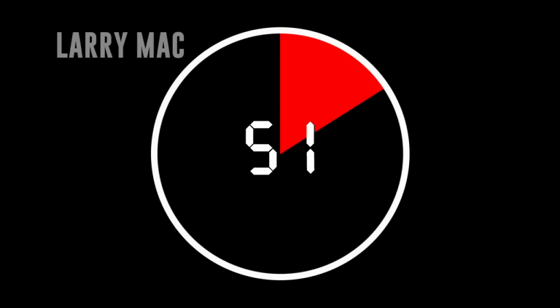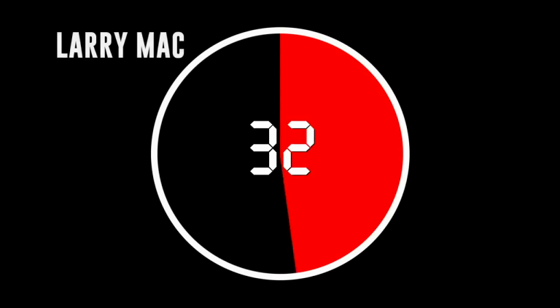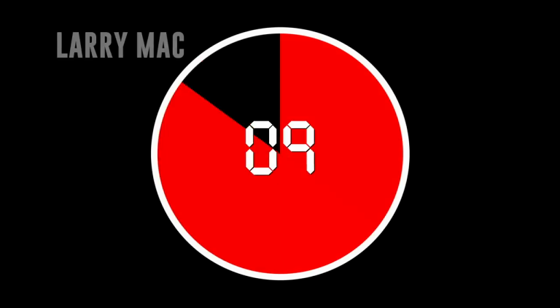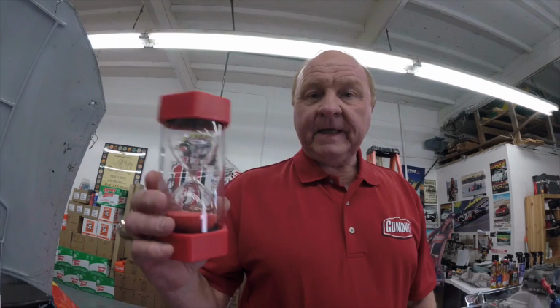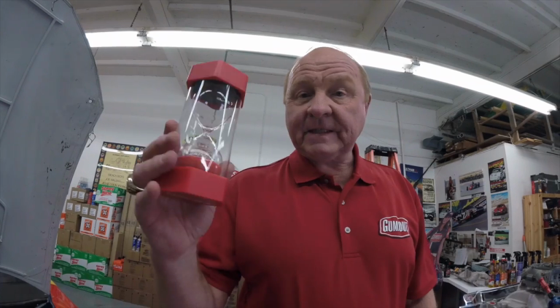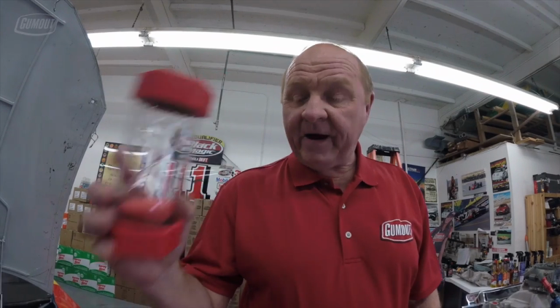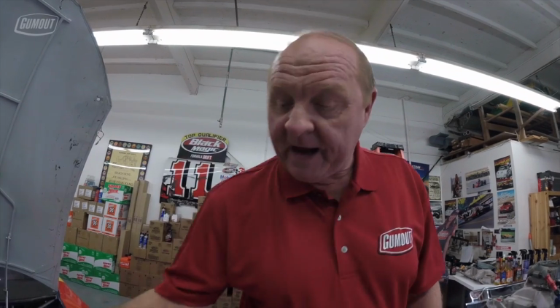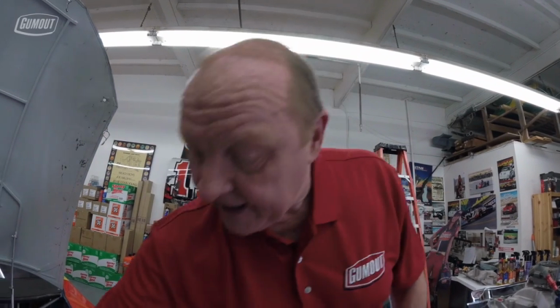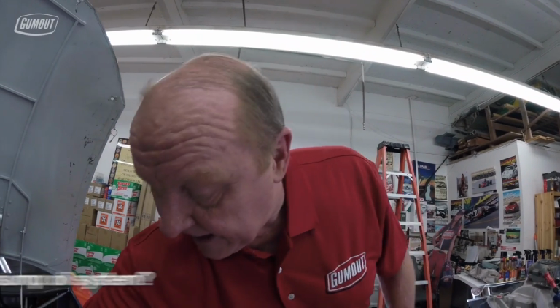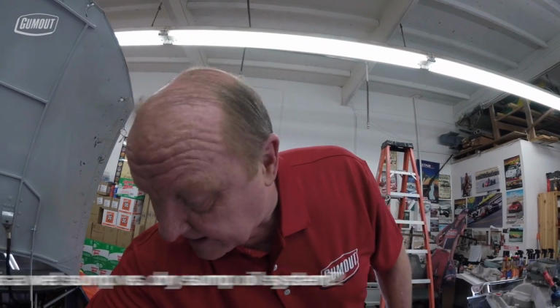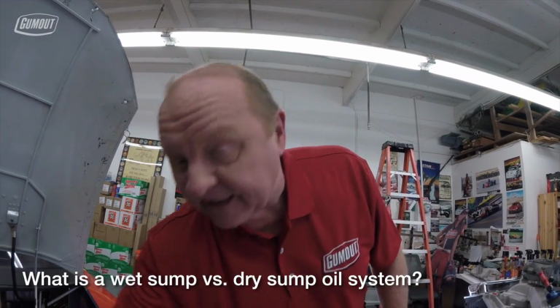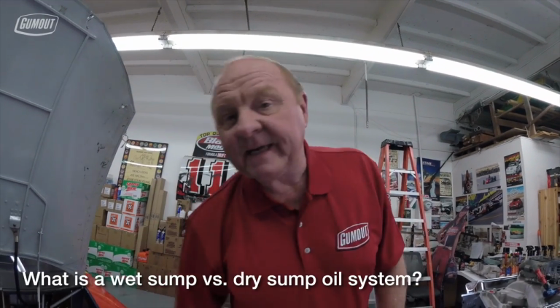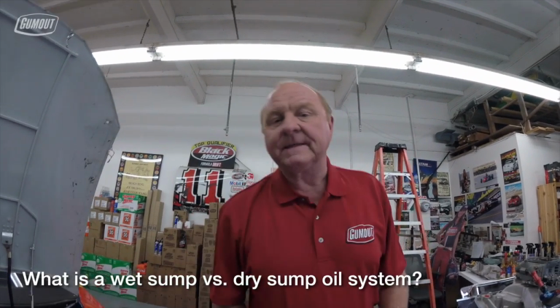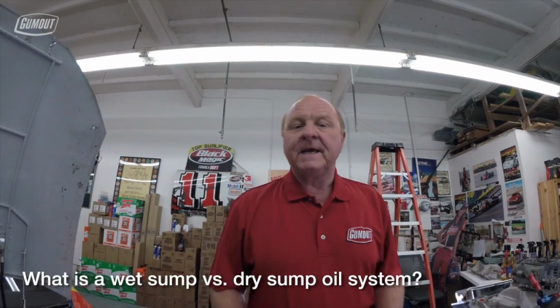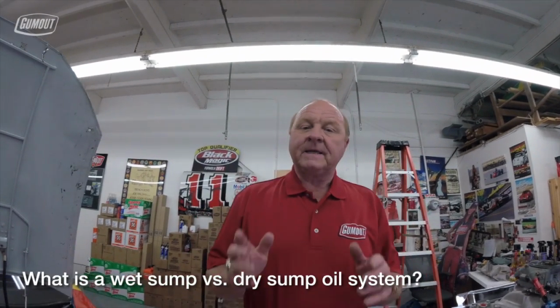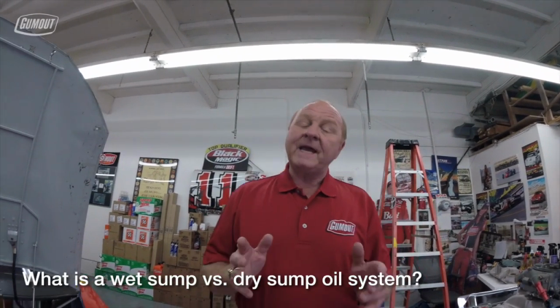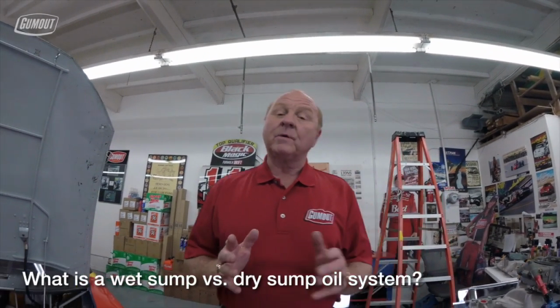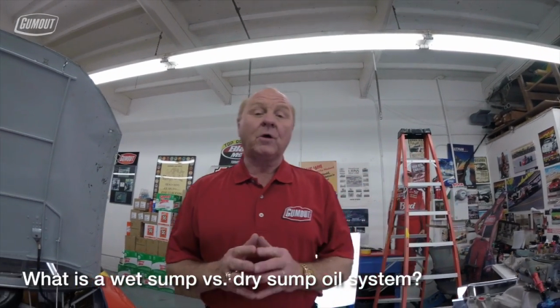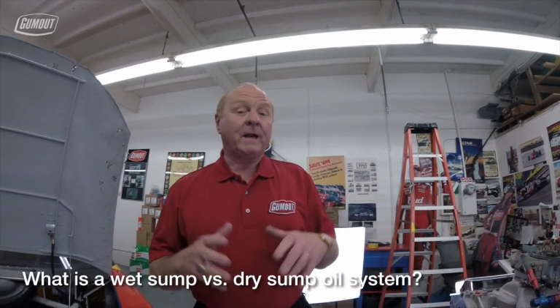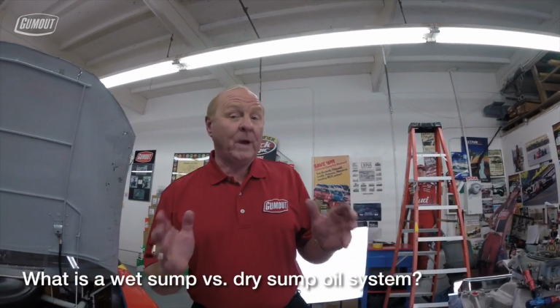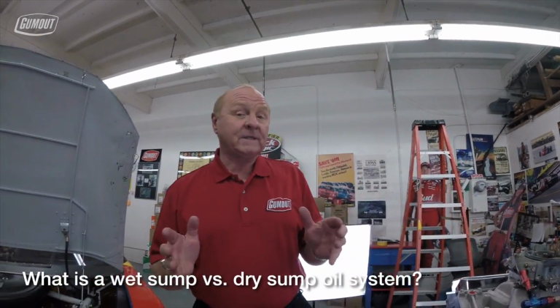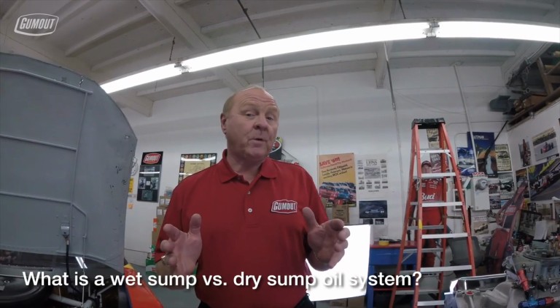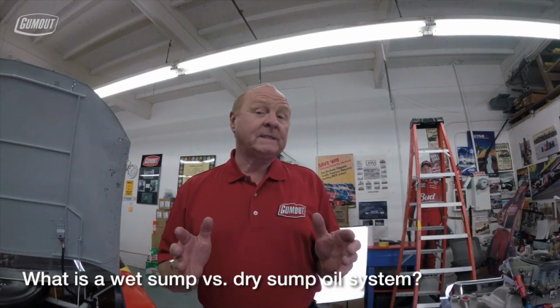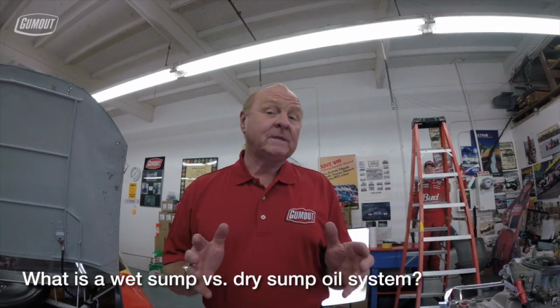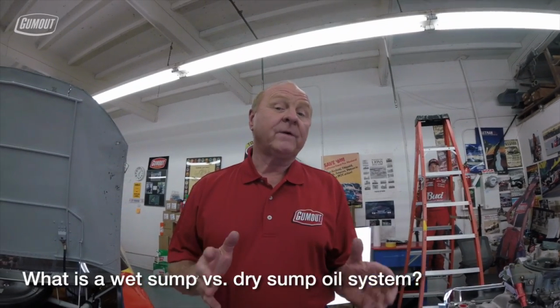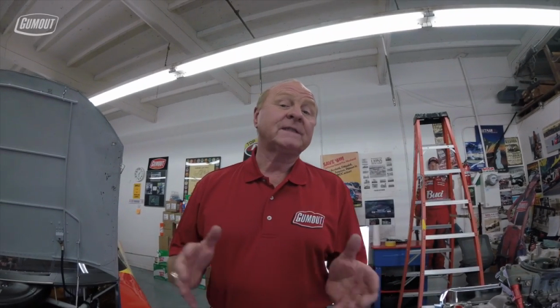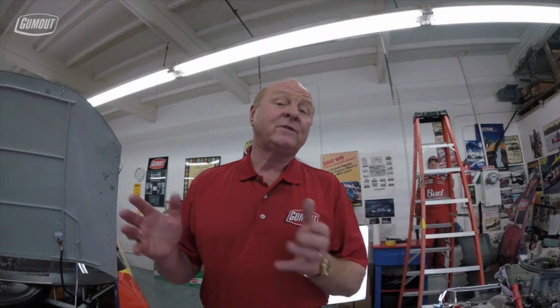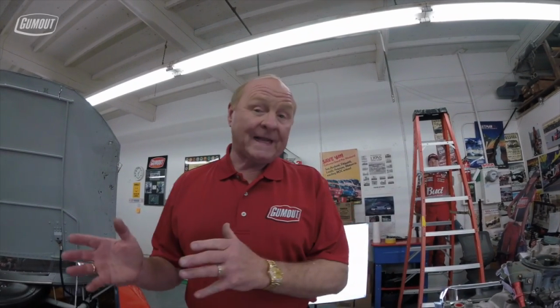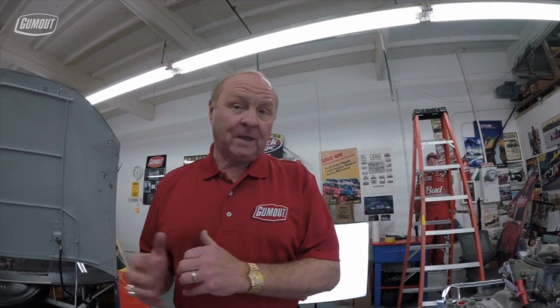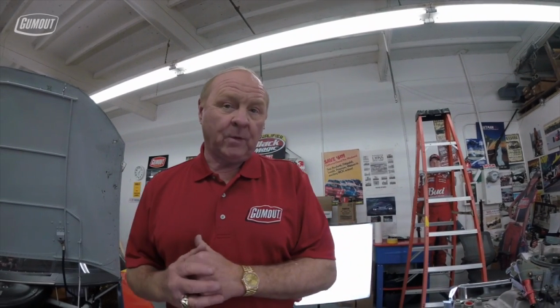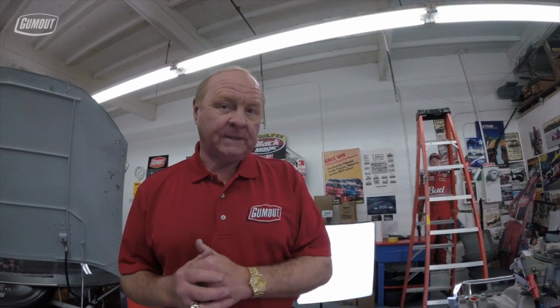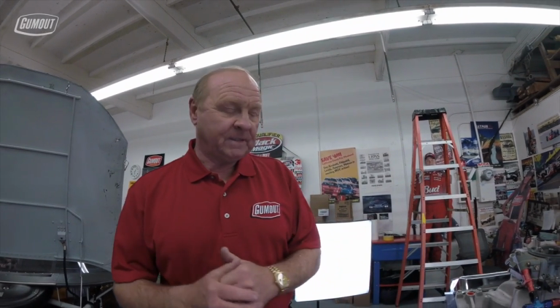This is Larry Mack in 60 seconds. Today I'm going to talk about a wet sump oiling system versus a dry sump oiling system.